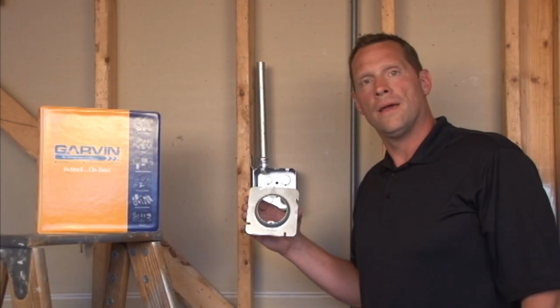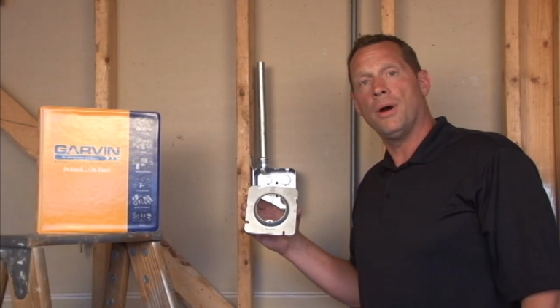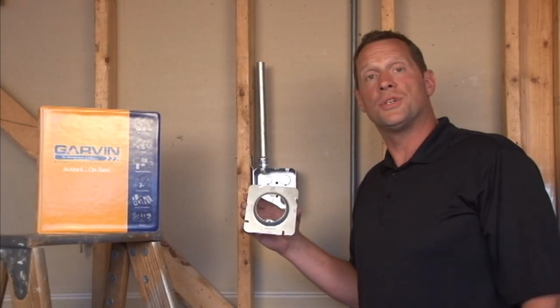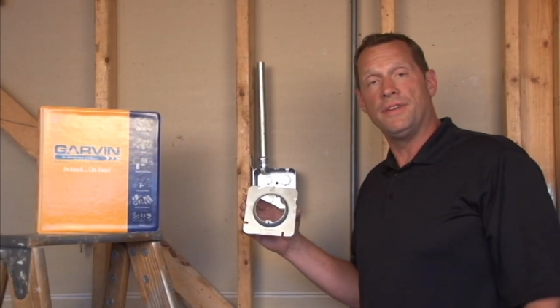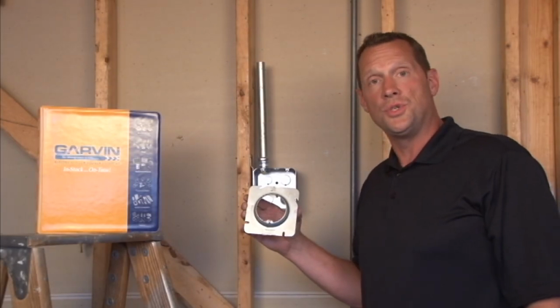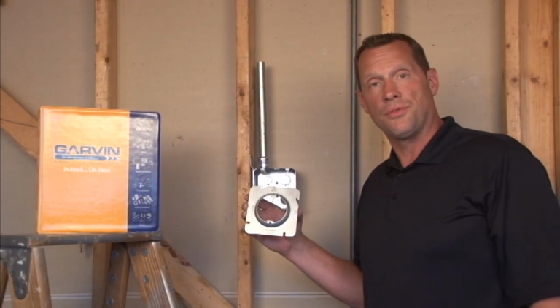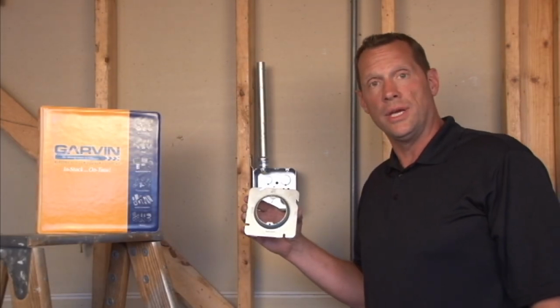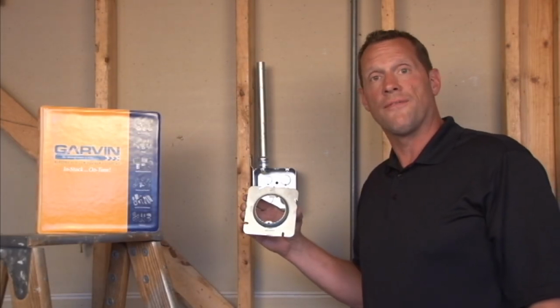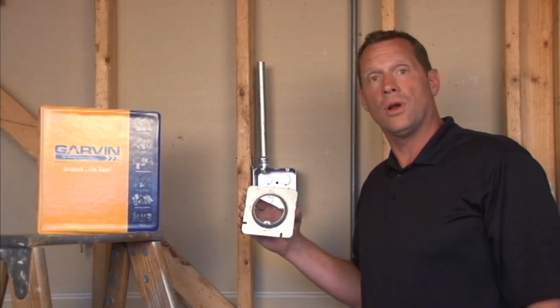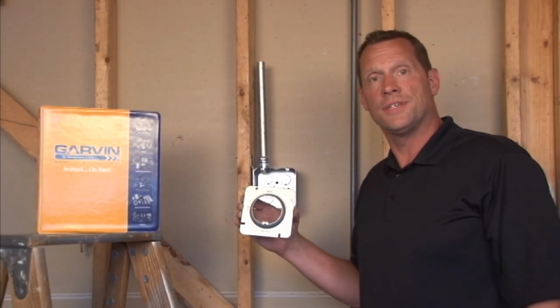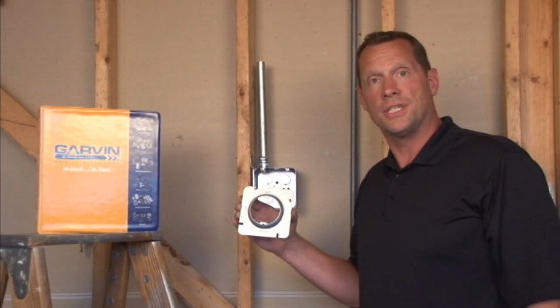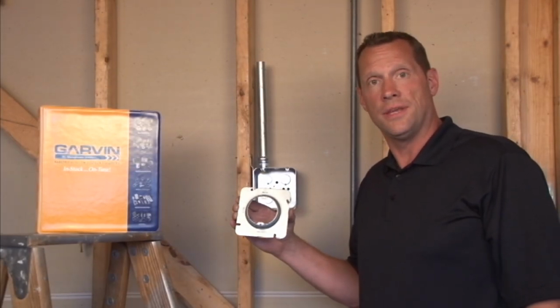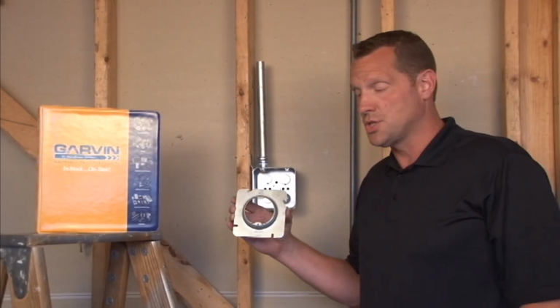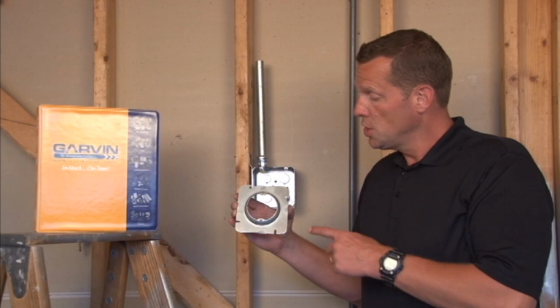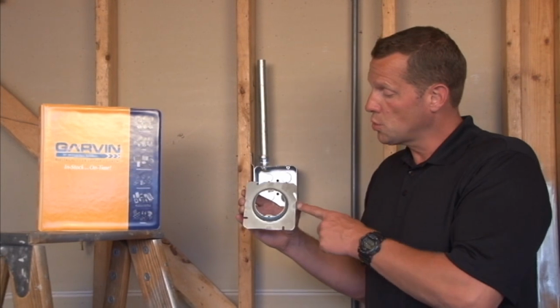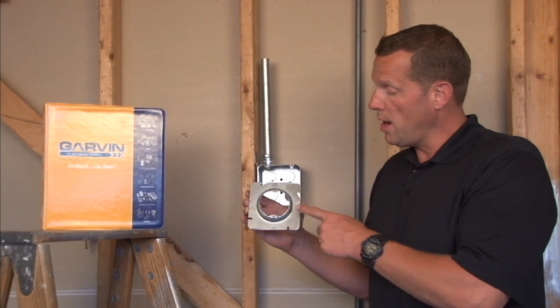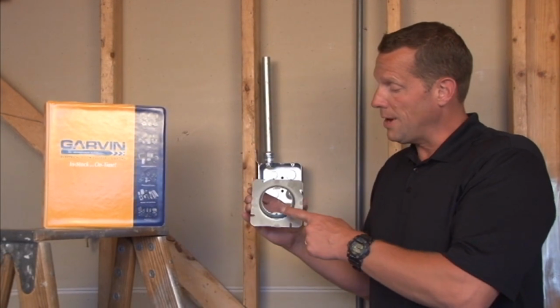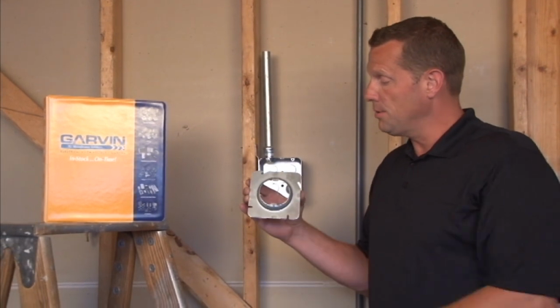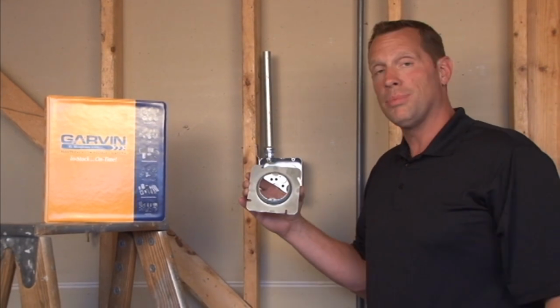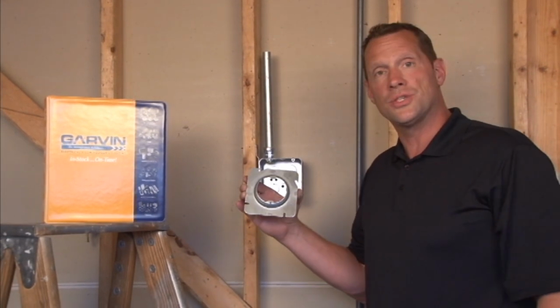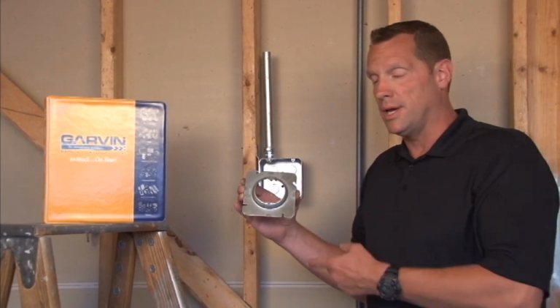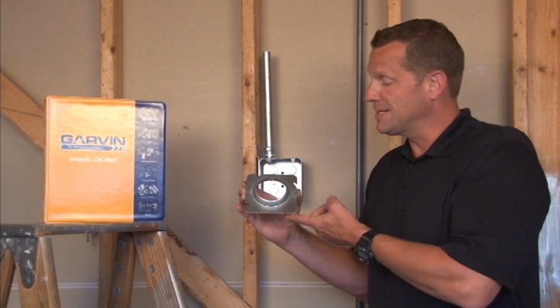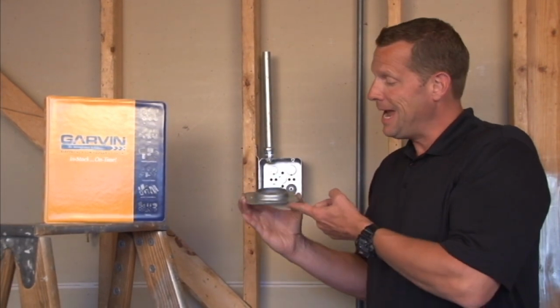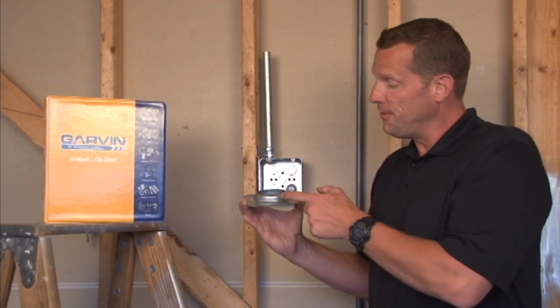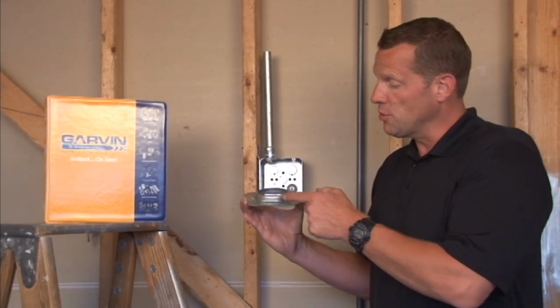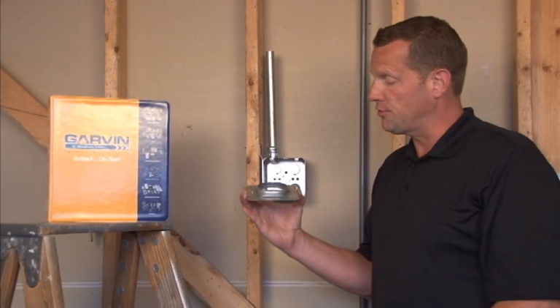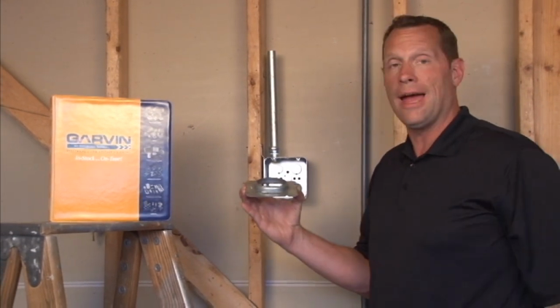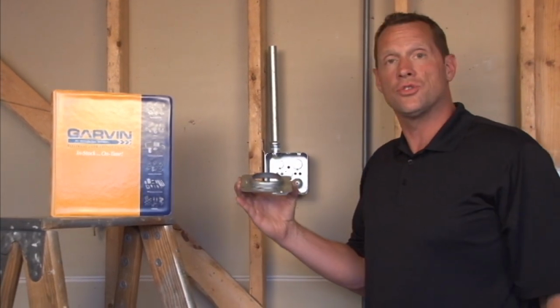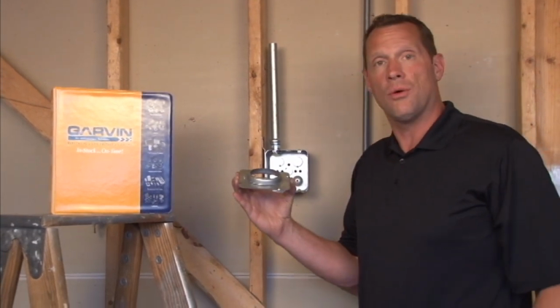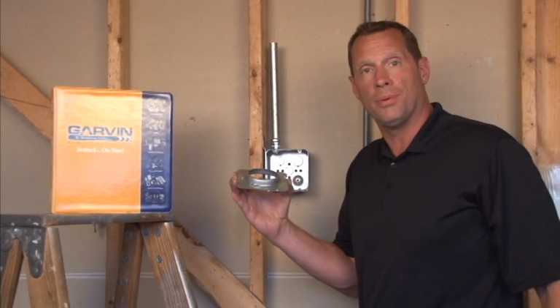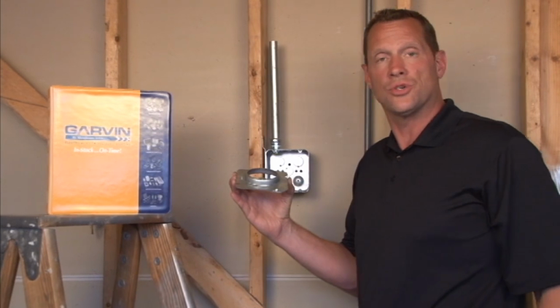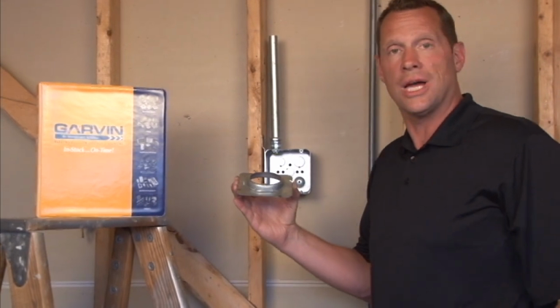Part number 72C3 is a 4 and 11/16 inch square round plaster ring that is half inch raised for half inch drywall, plaster, or tile.